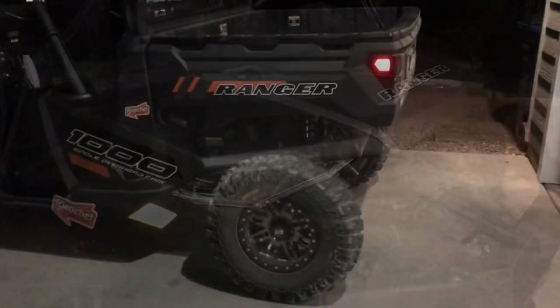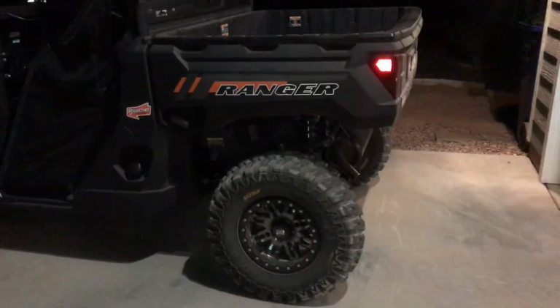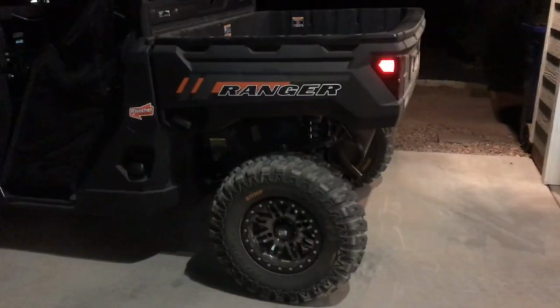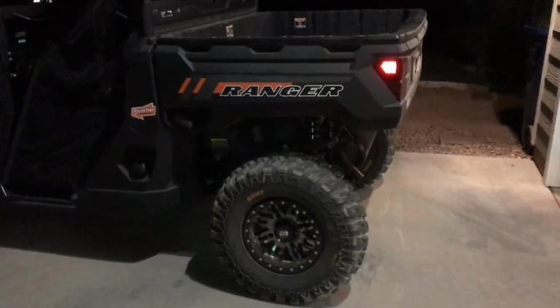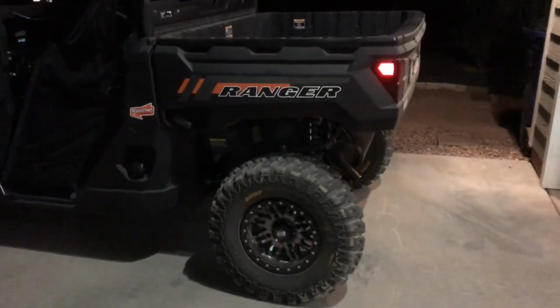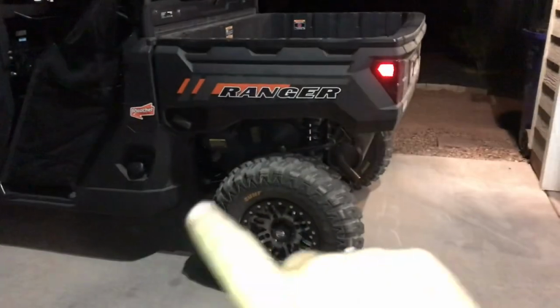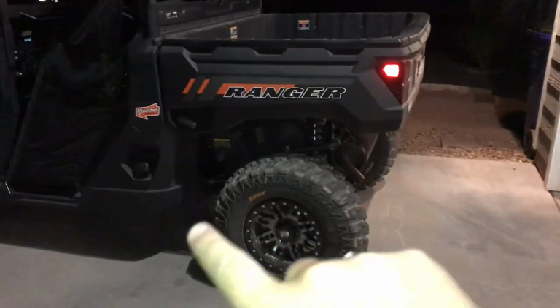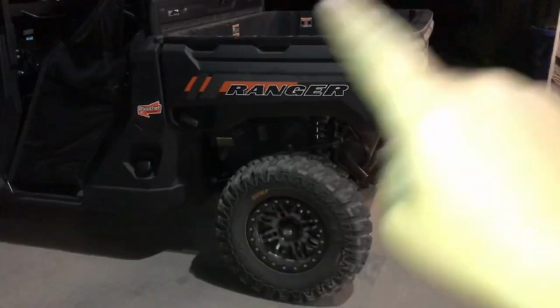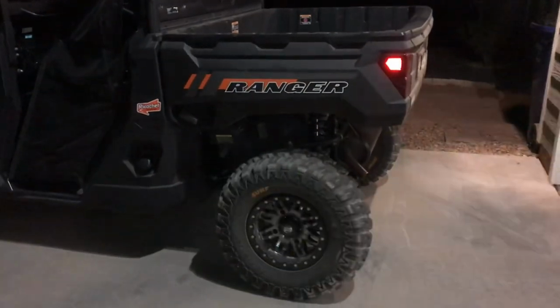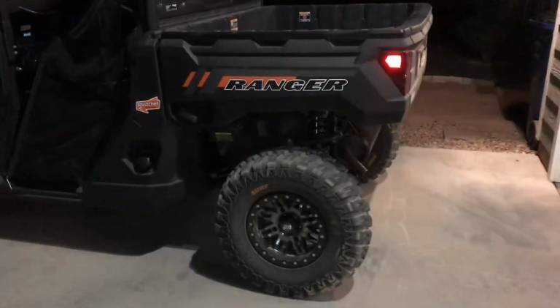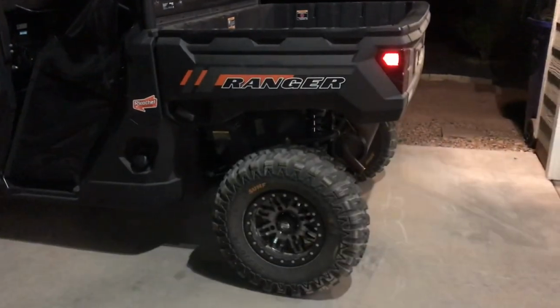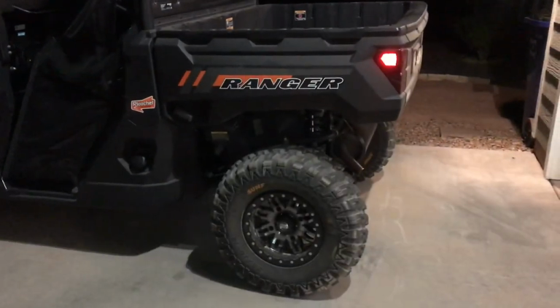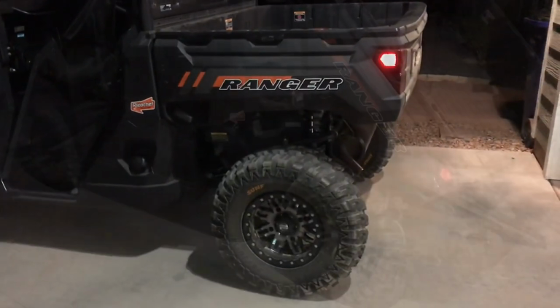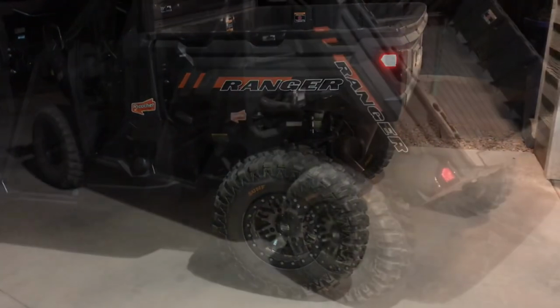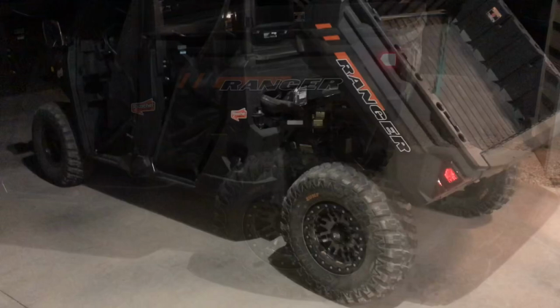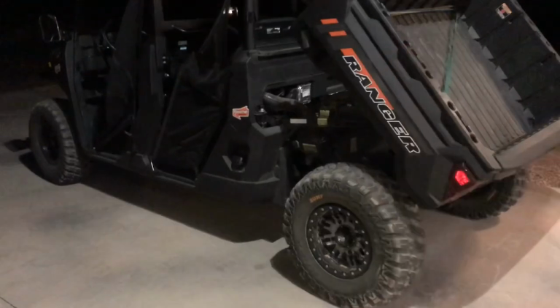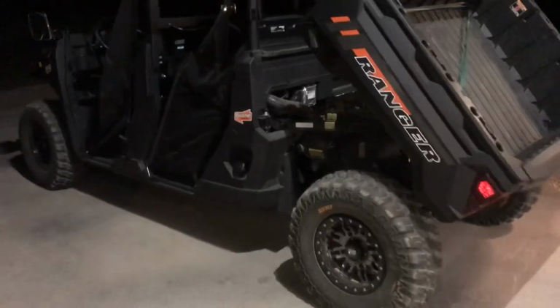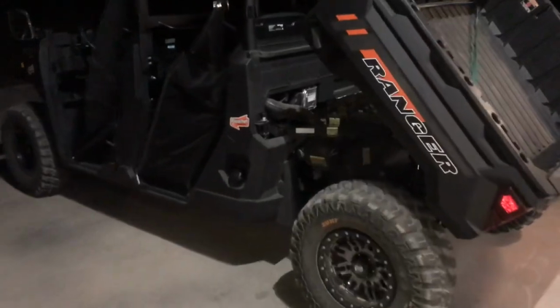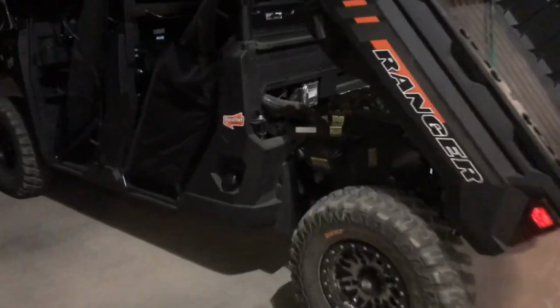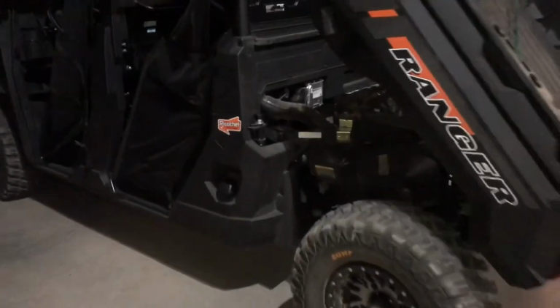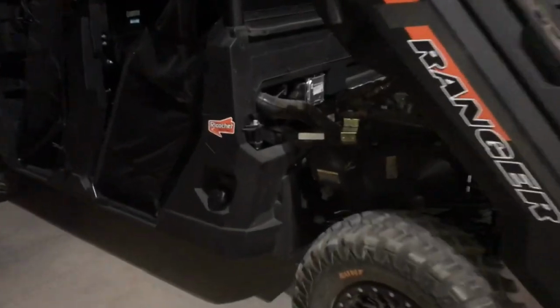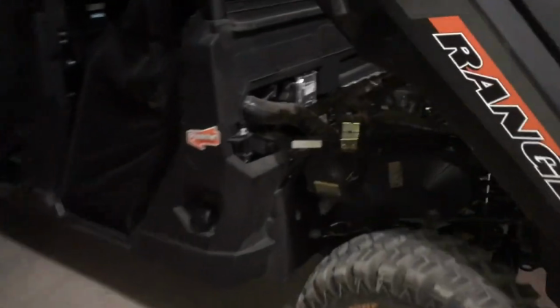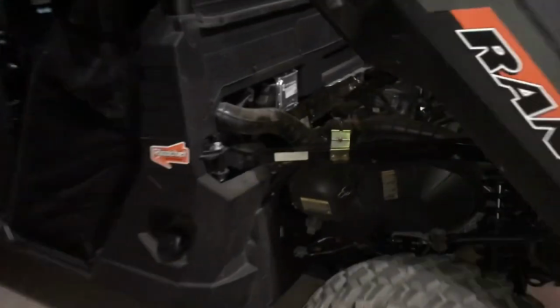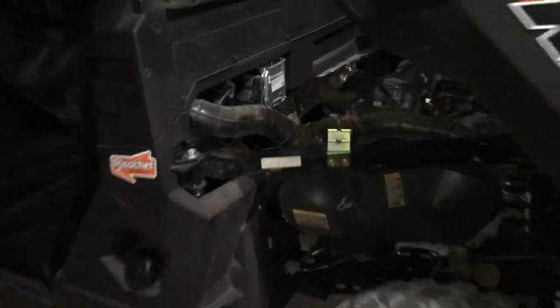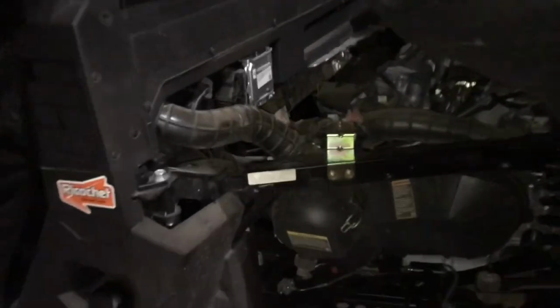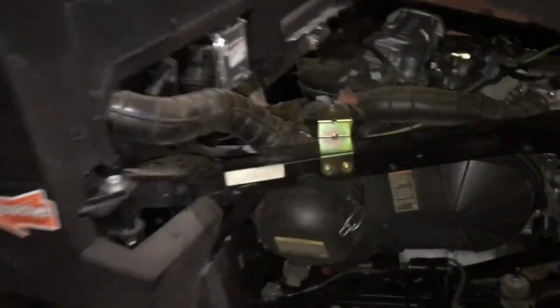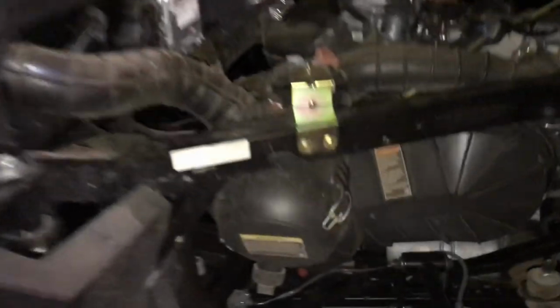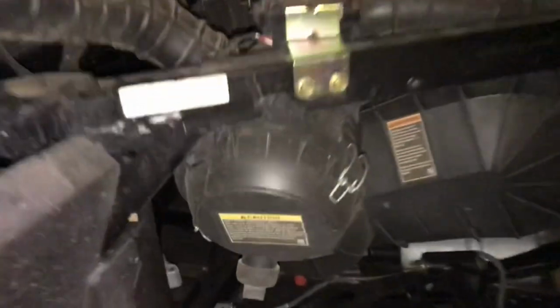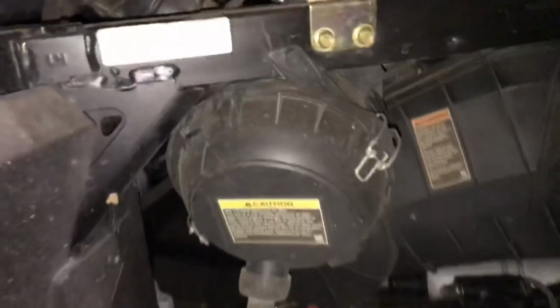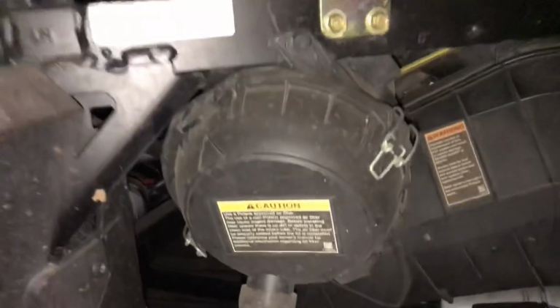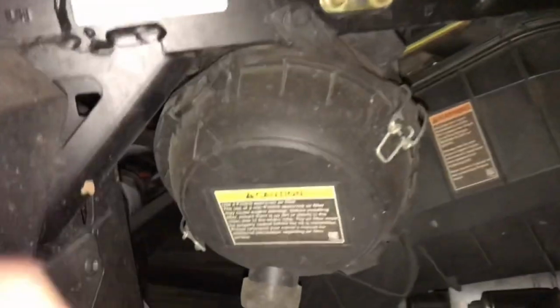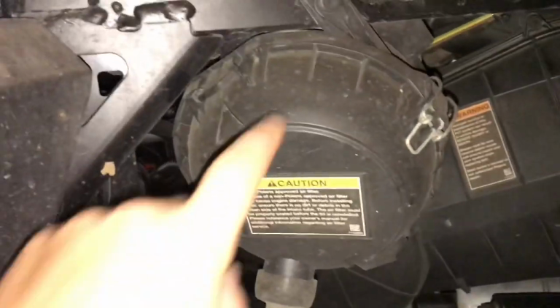First thing we've got to do is tilt up the rear cargo box. On the driver's side rear of the machine, we find the air box right here.